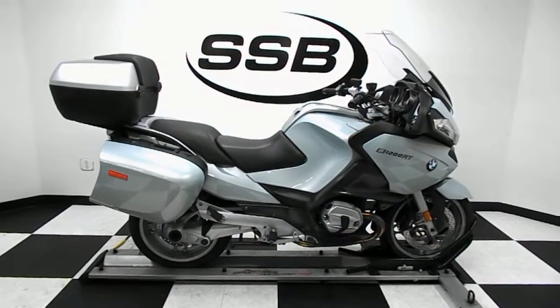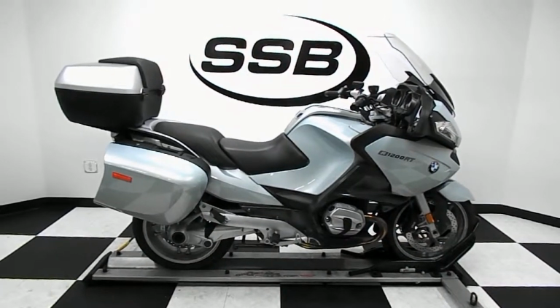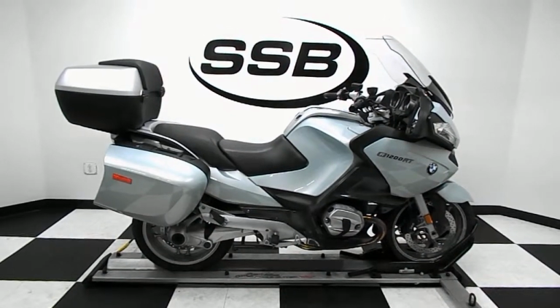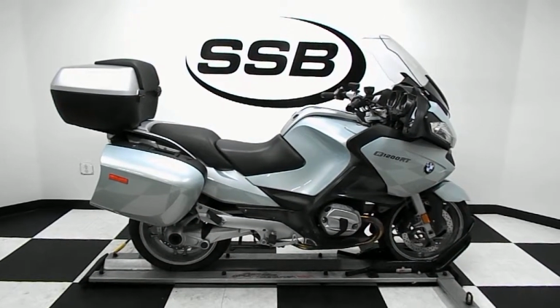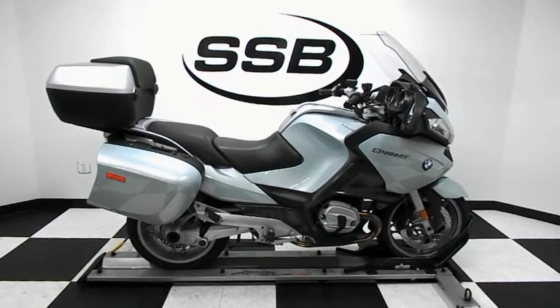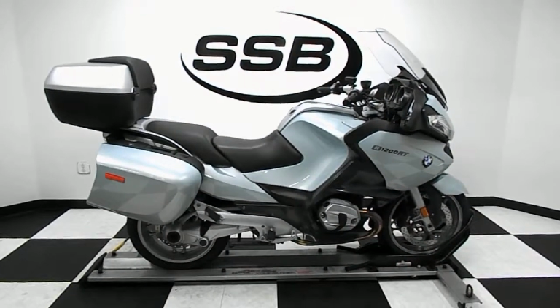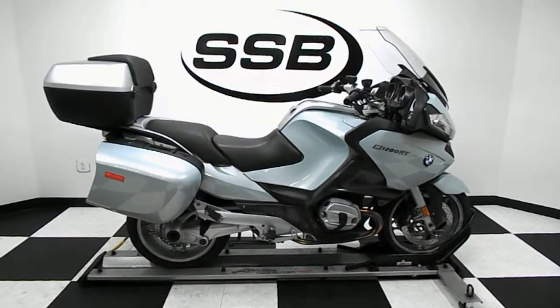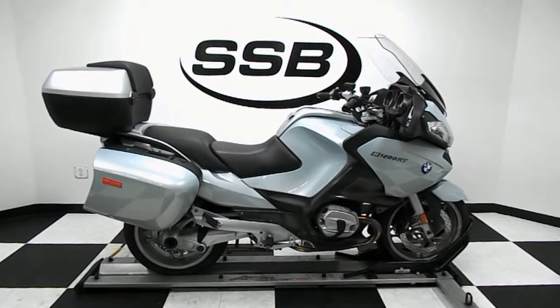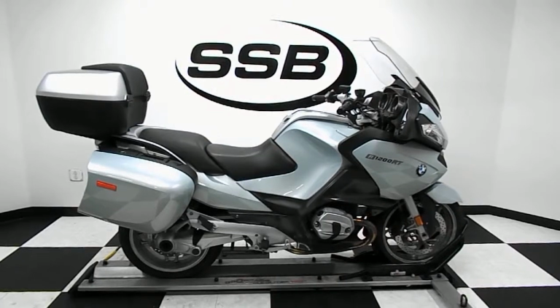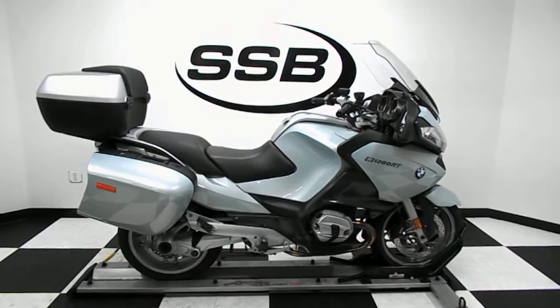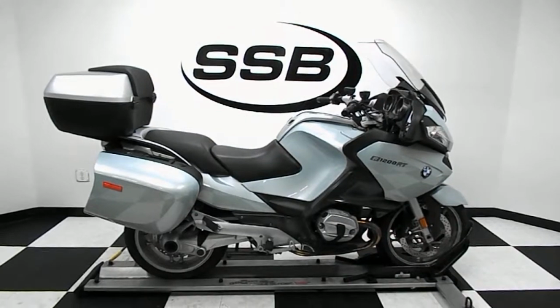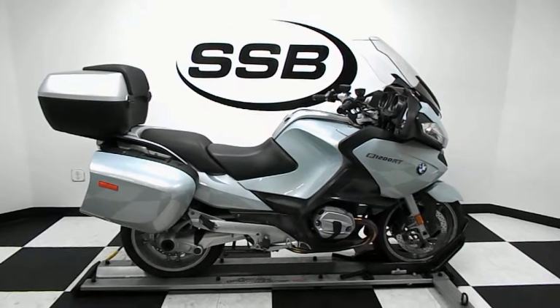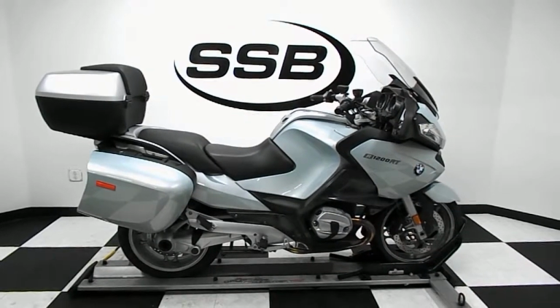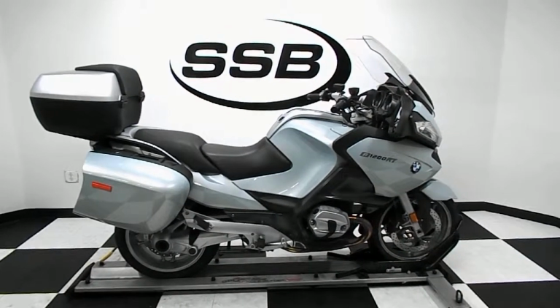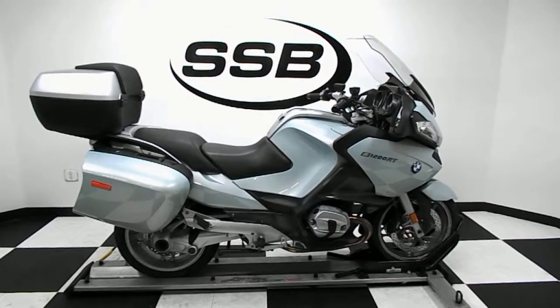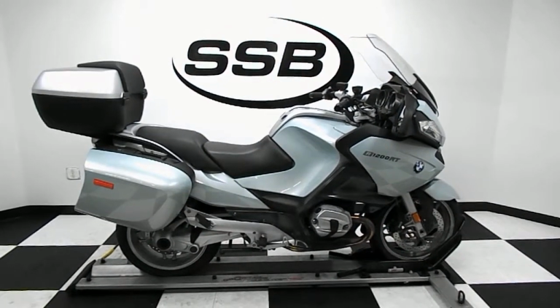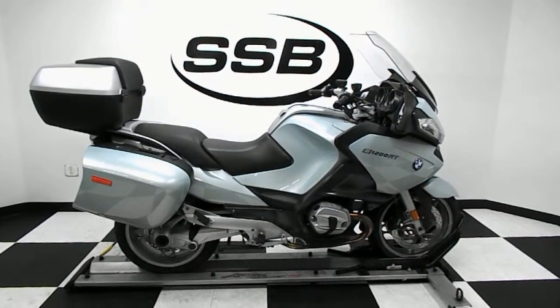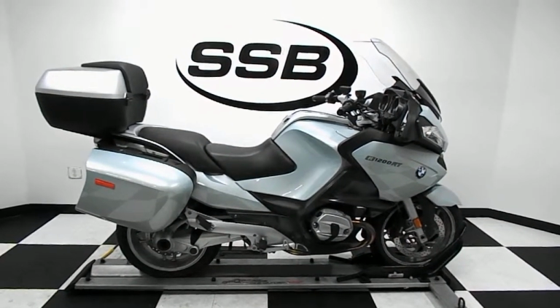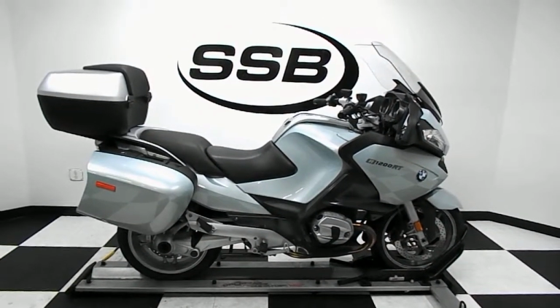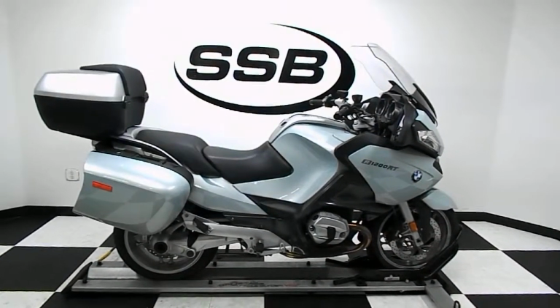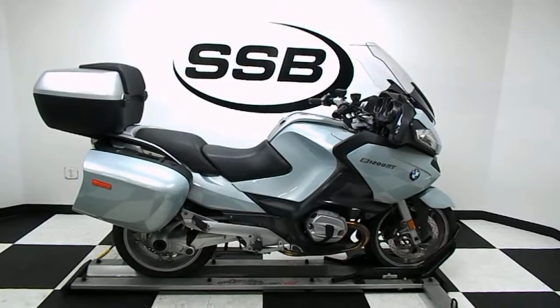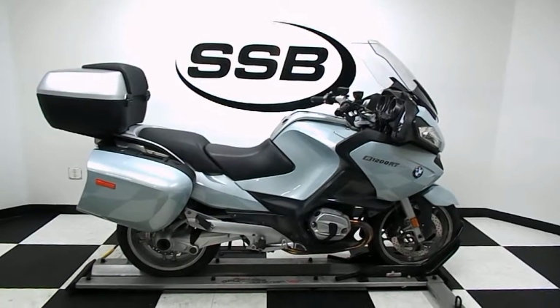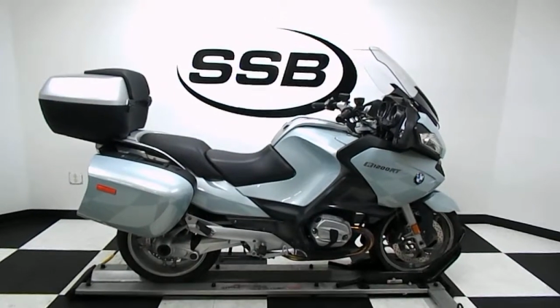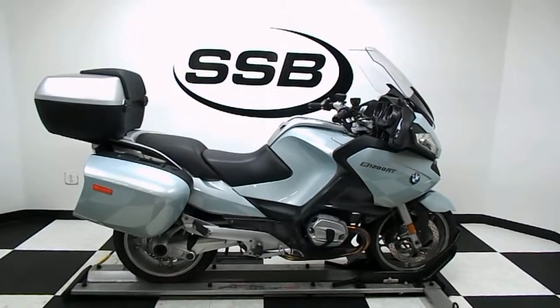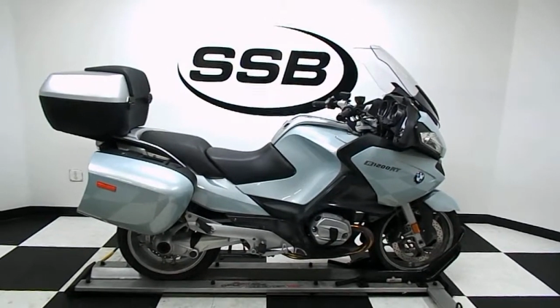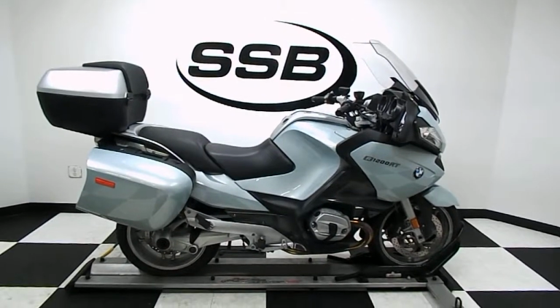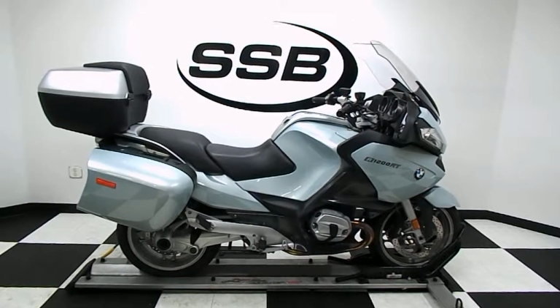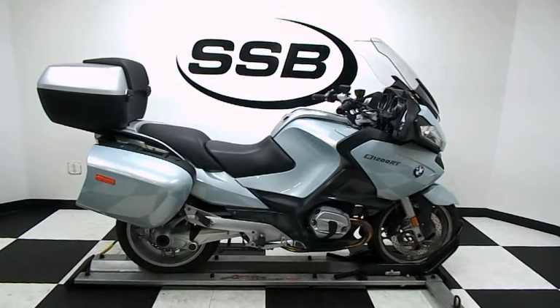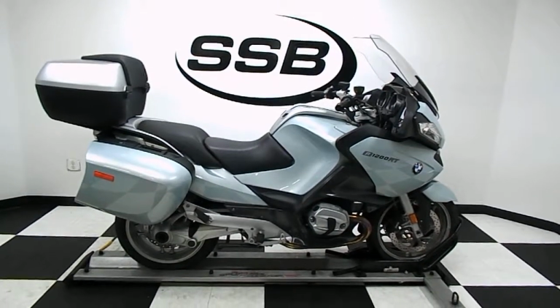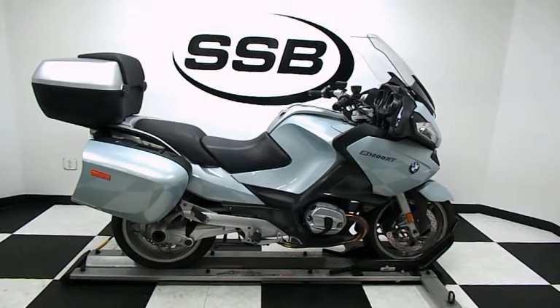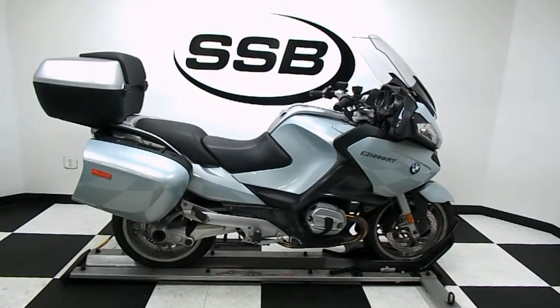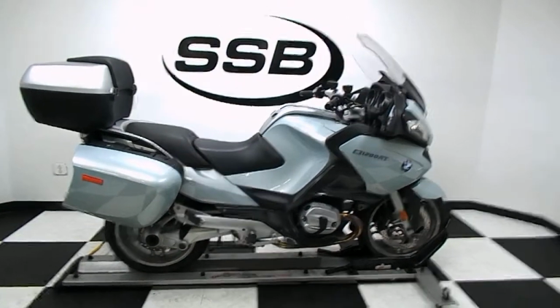Welcome to SimplyStreetBikes.com. Today we've got a 2010 BMW R1200RT. We're going to take a walk around this touring bike. This bike's got just a little under 30,000 miles on it, and then we'll fire it up so you can hear it run.